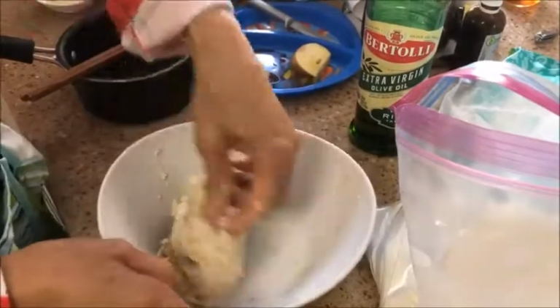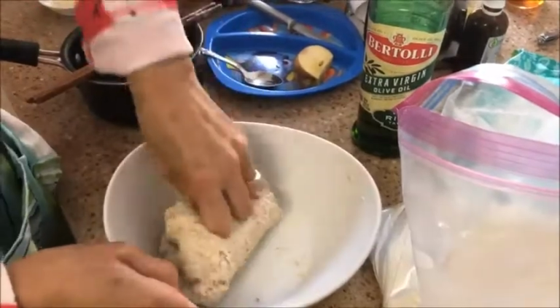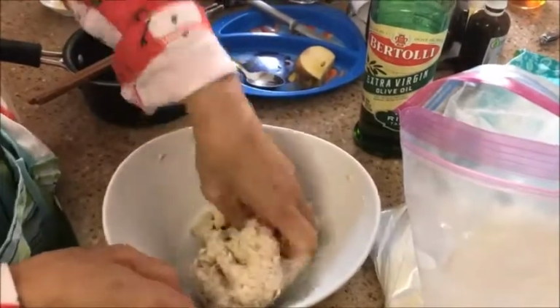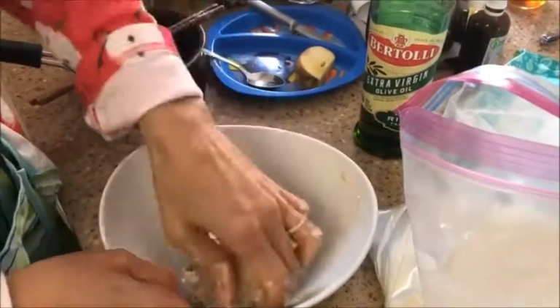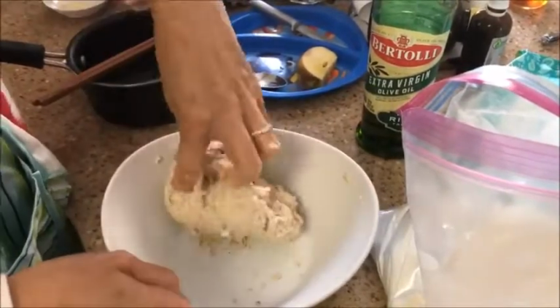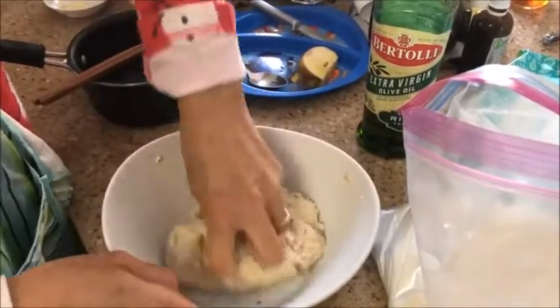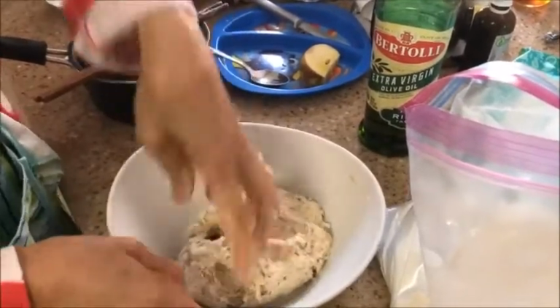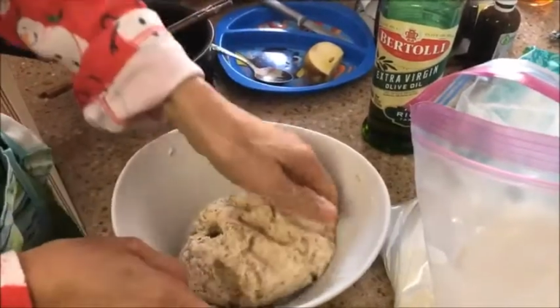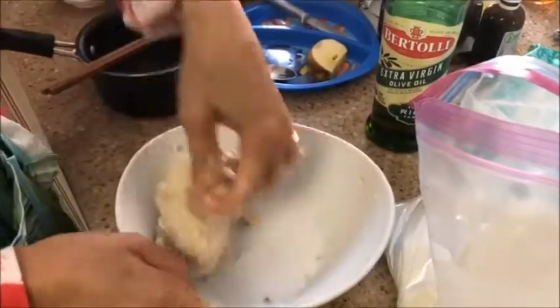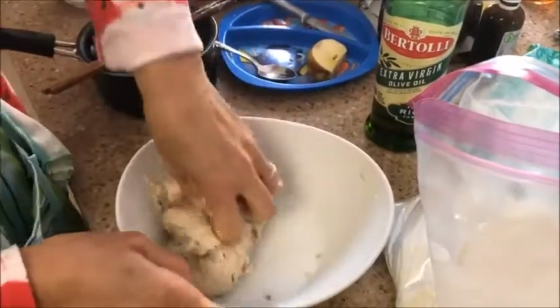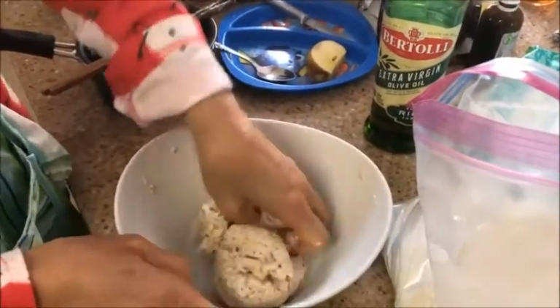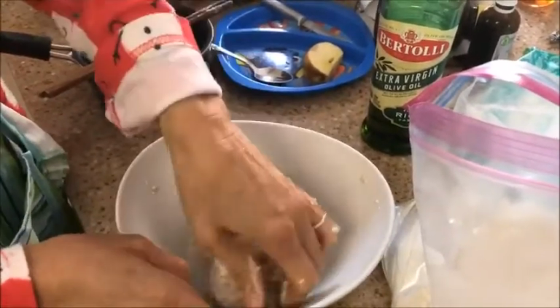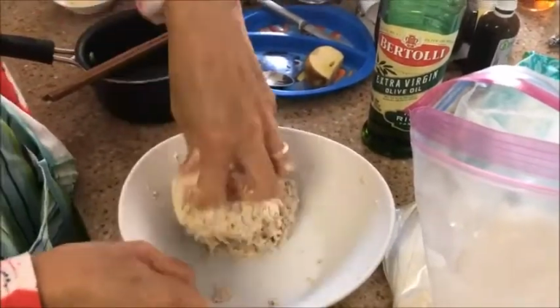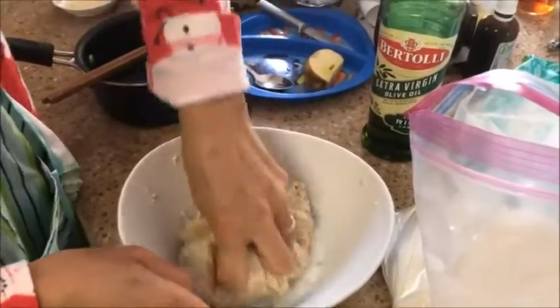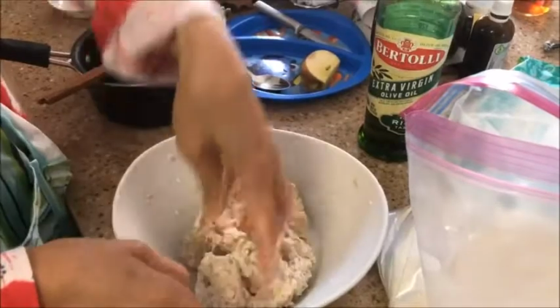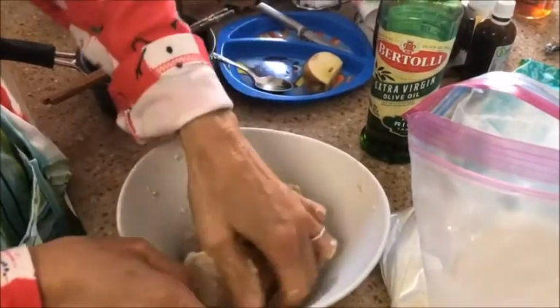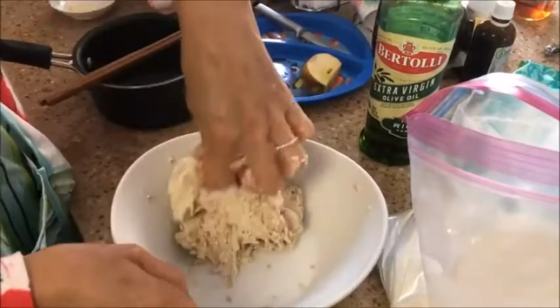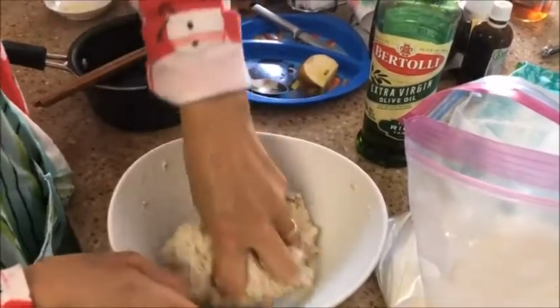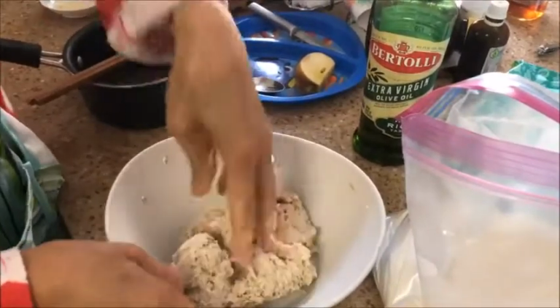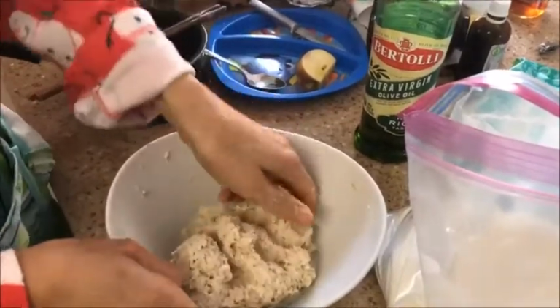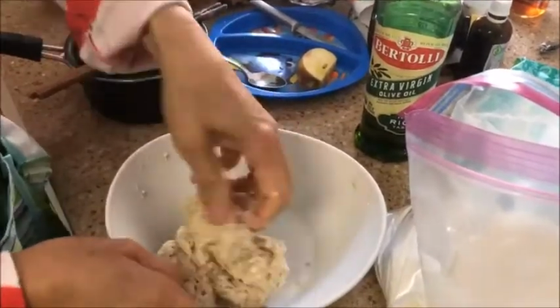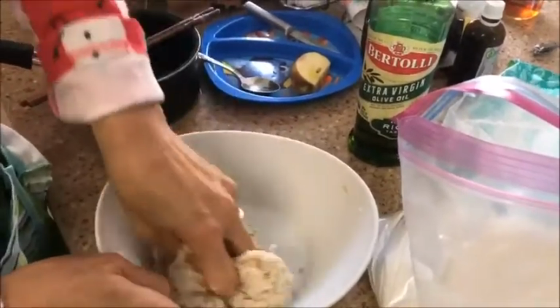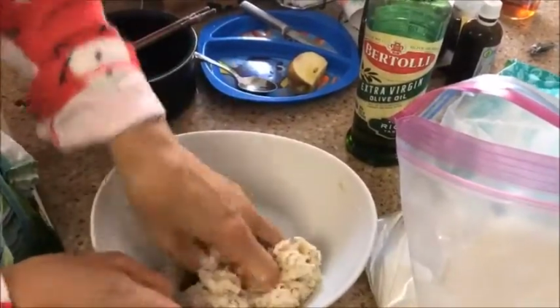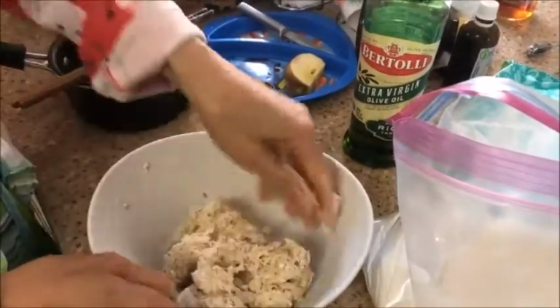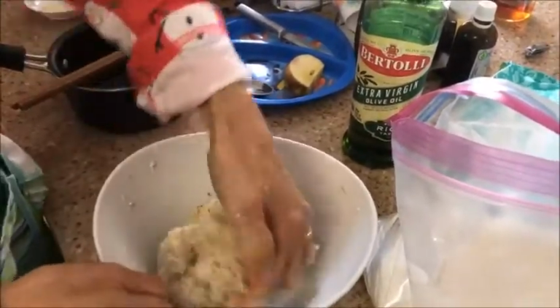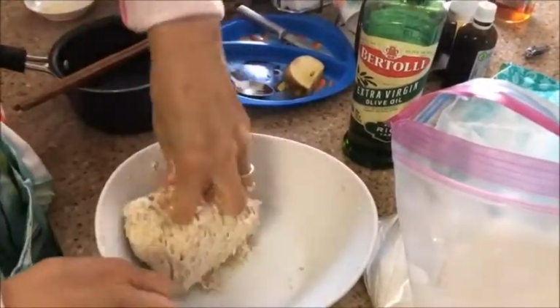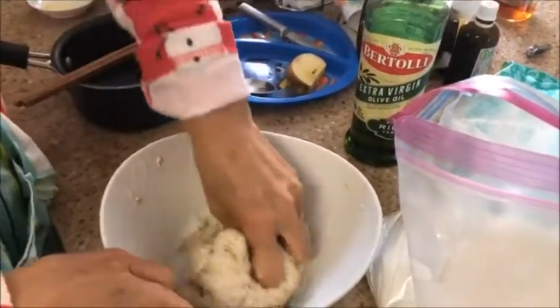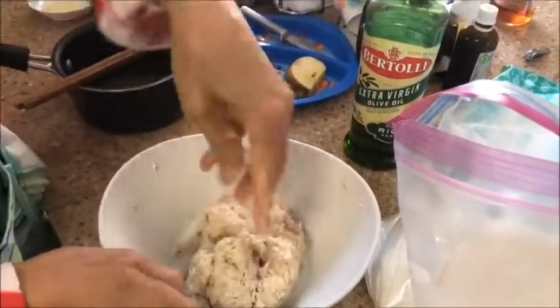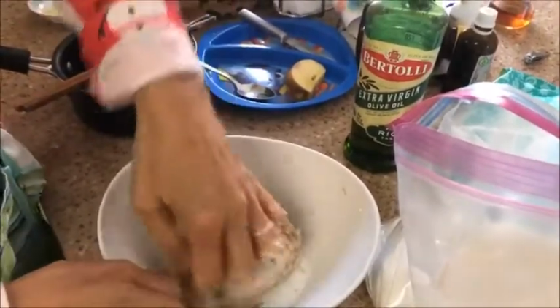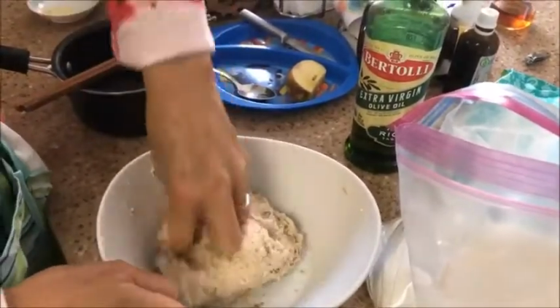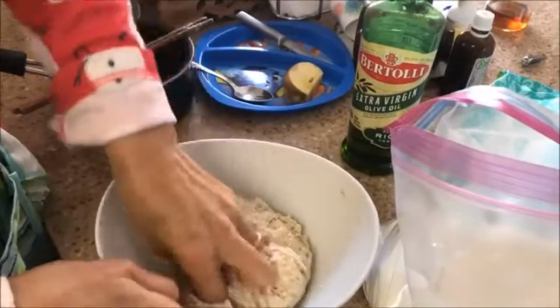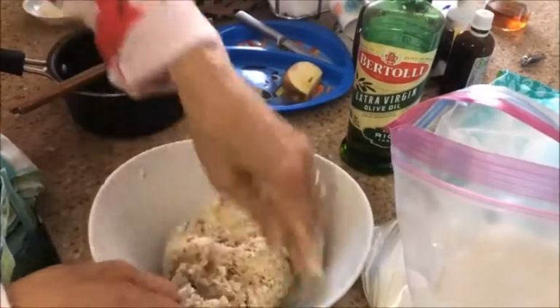Then later we cover it for about half an hour. After she kneads it for a while, she's going to cover it up and let it sit for about 30 minutes.